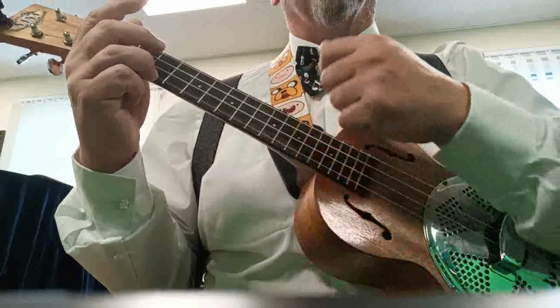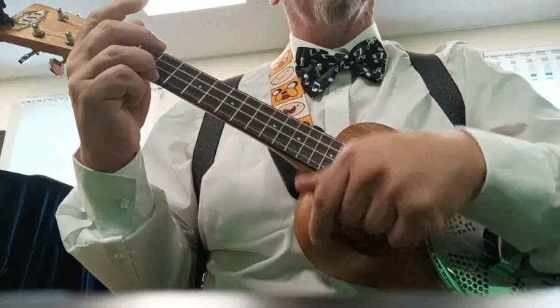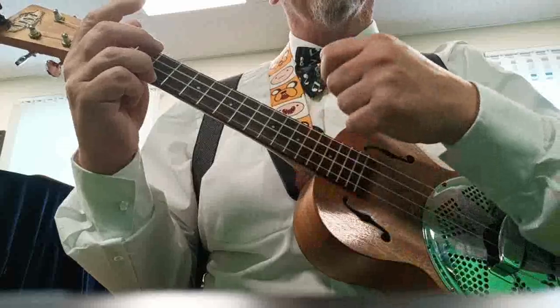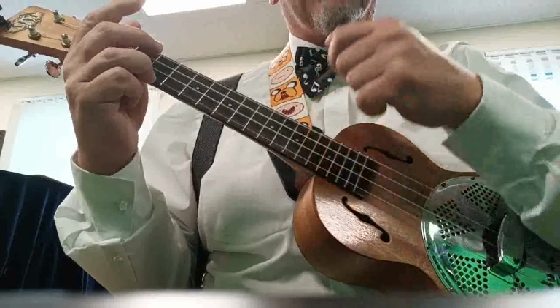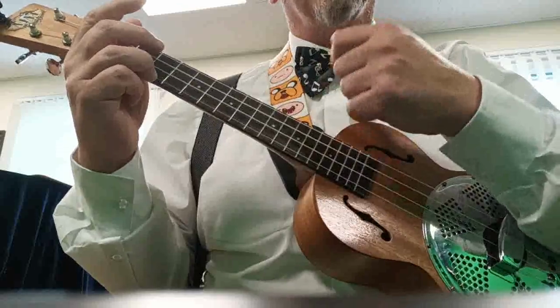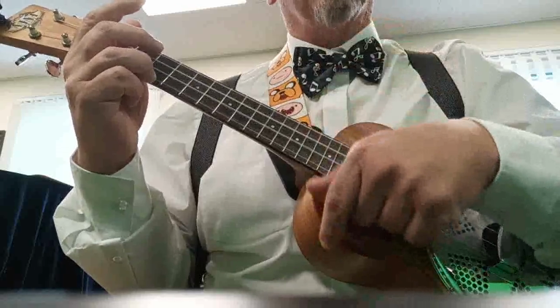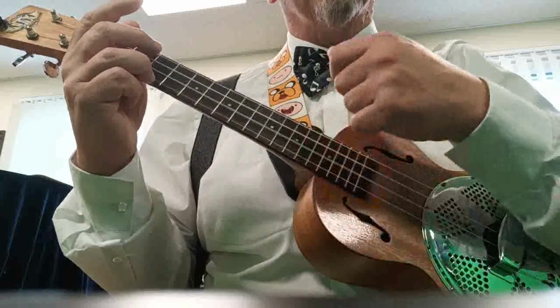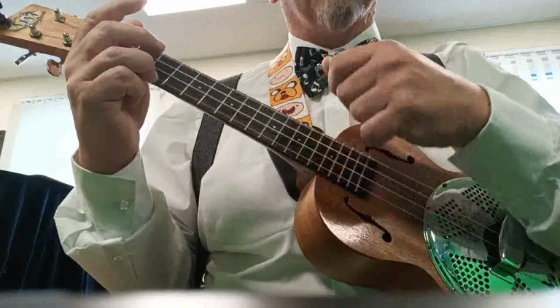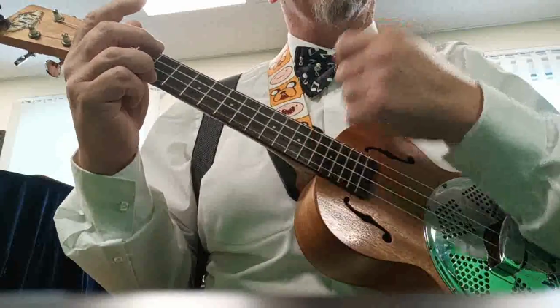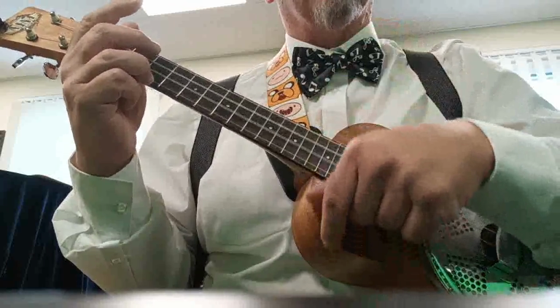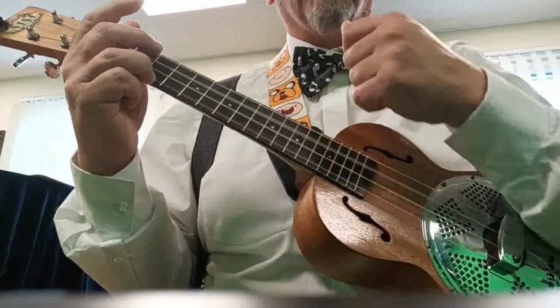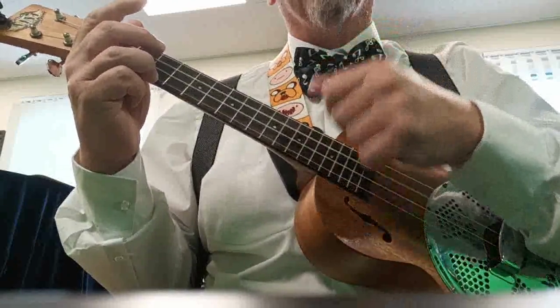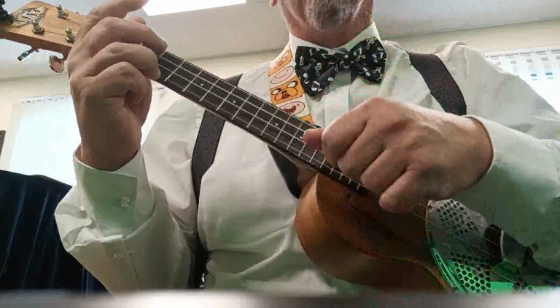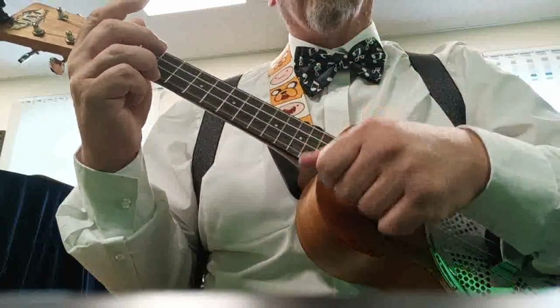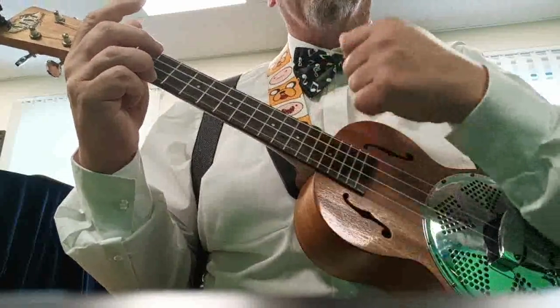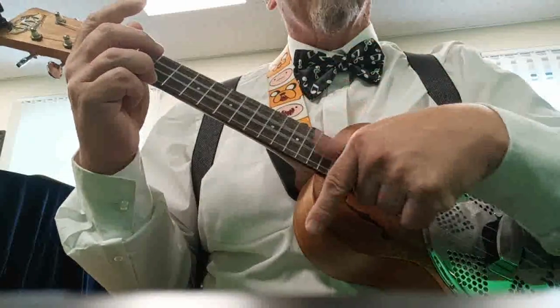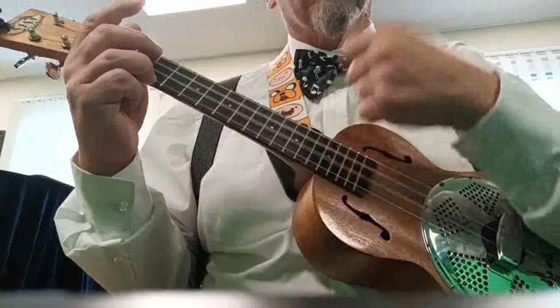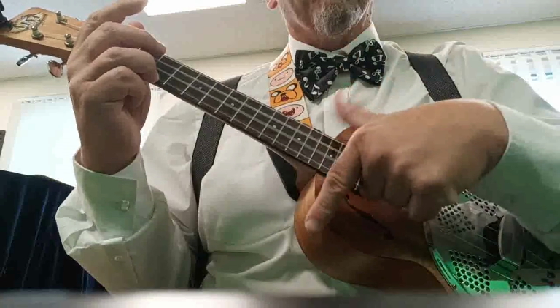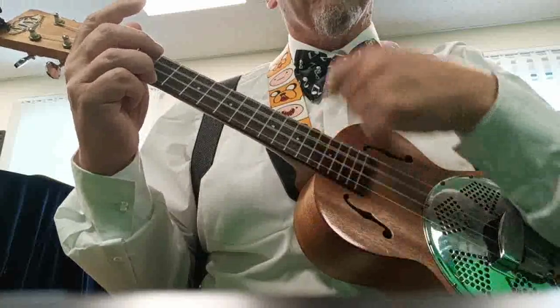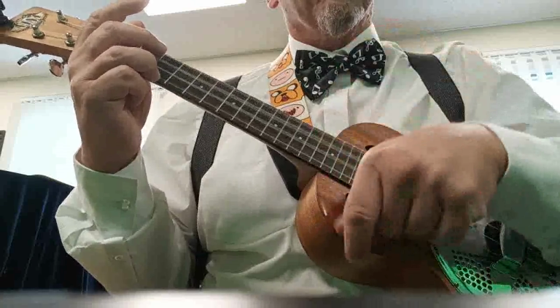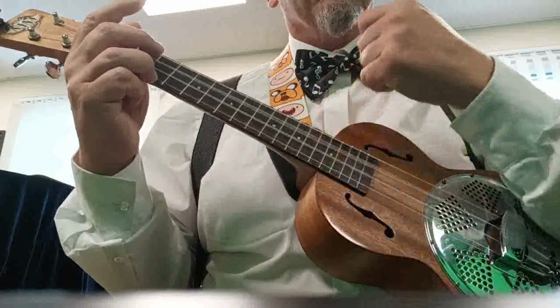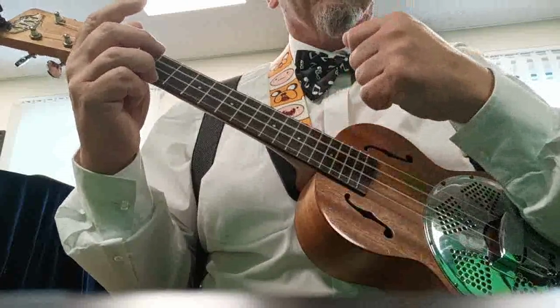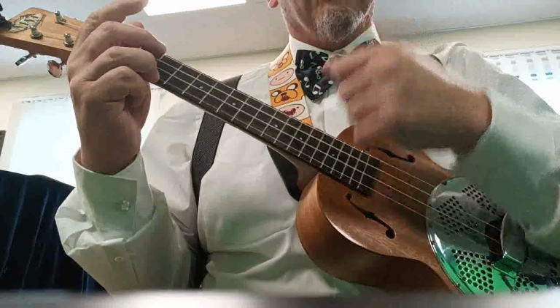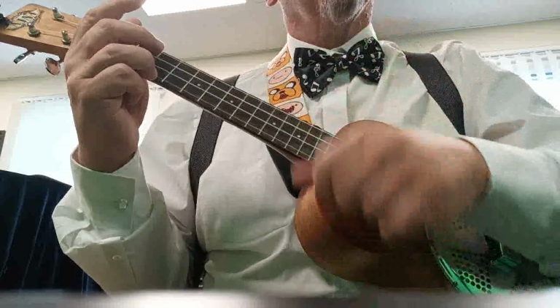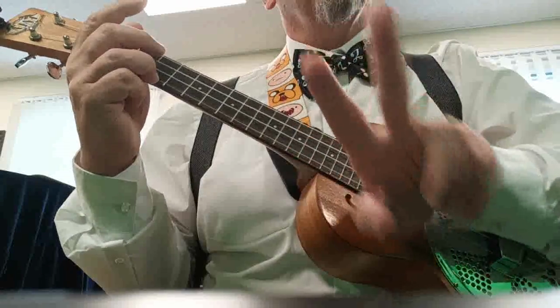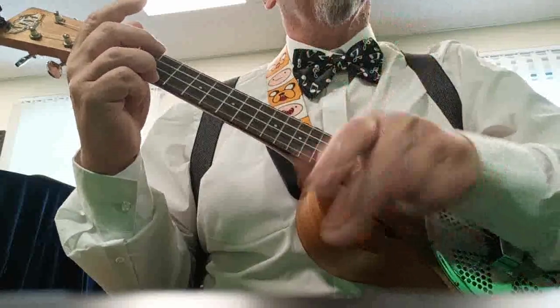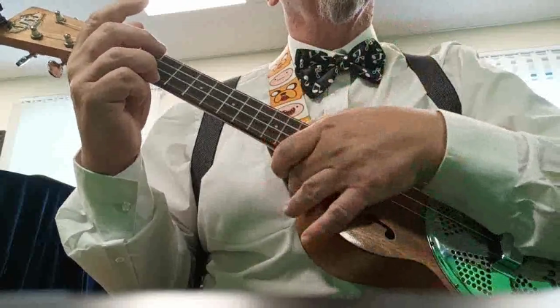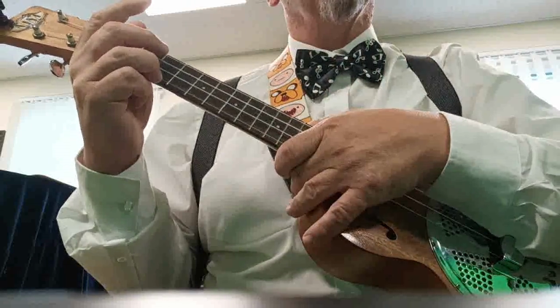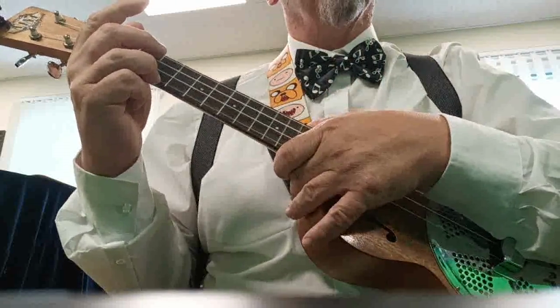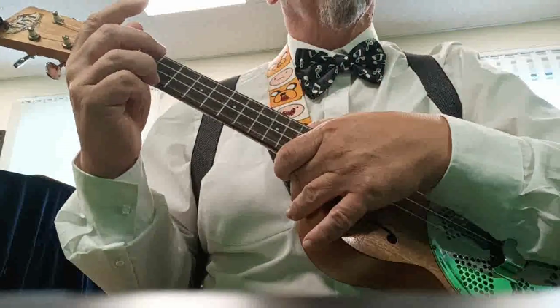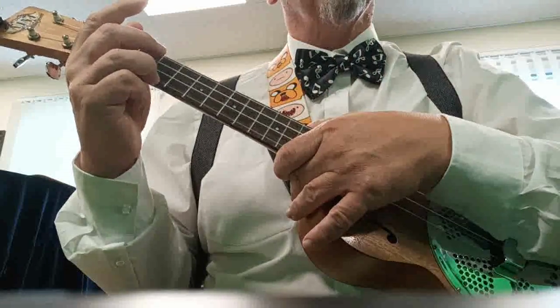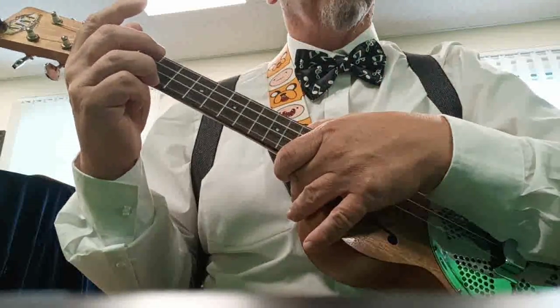You've got: down, catch, tap, down, catch, tap, down, up — or the new version. So there are two versions of the George Formby split stroke.